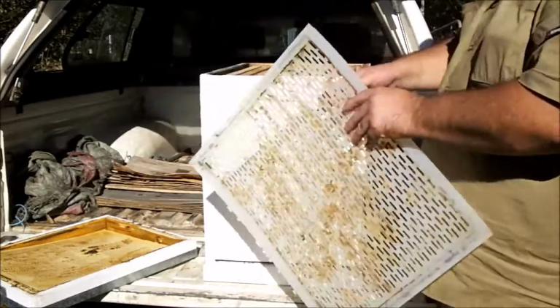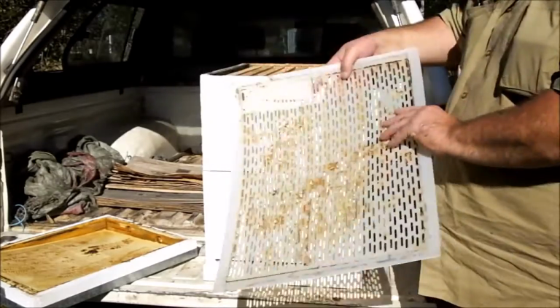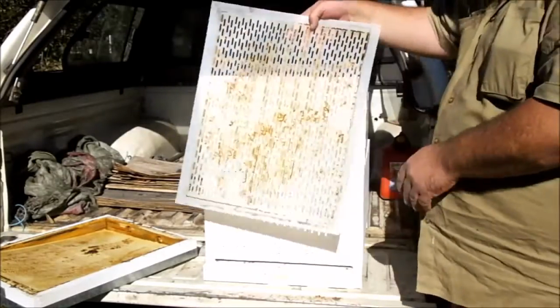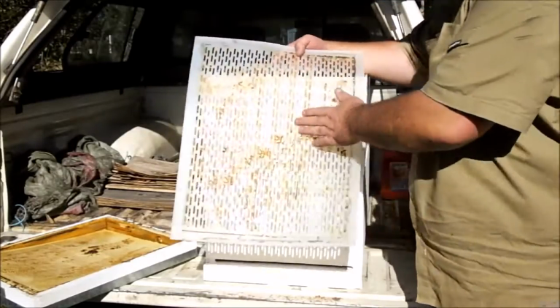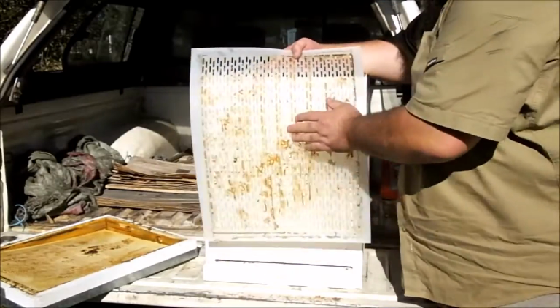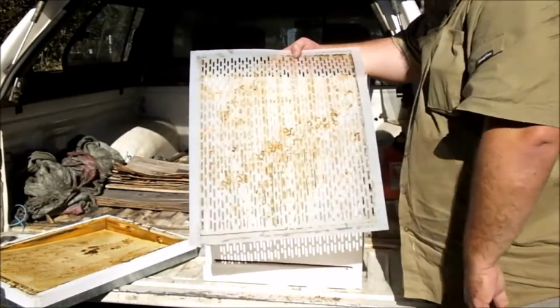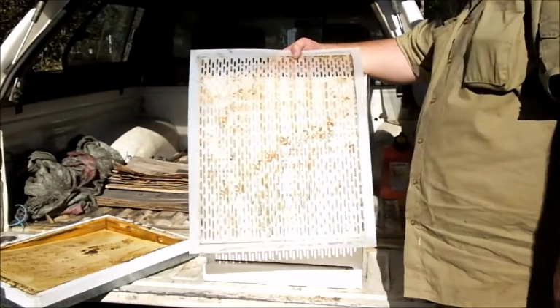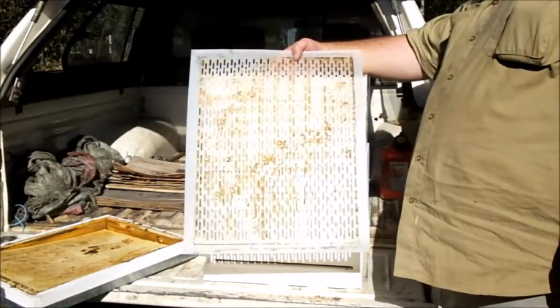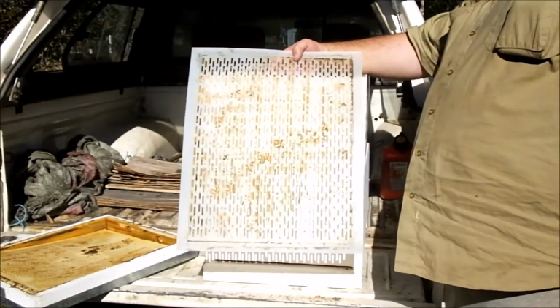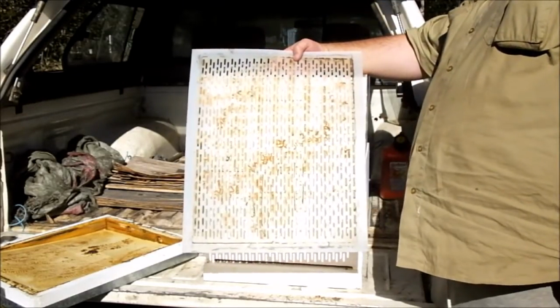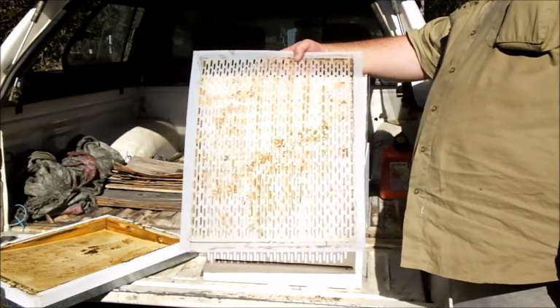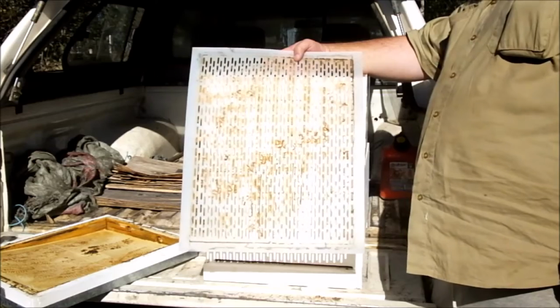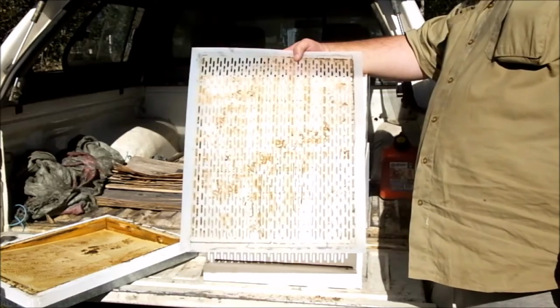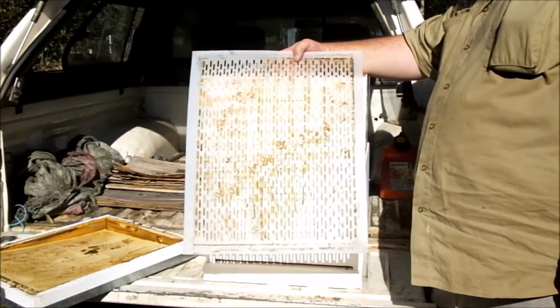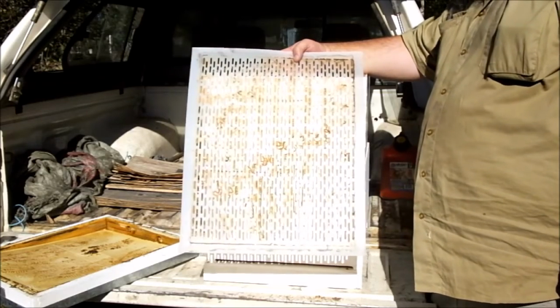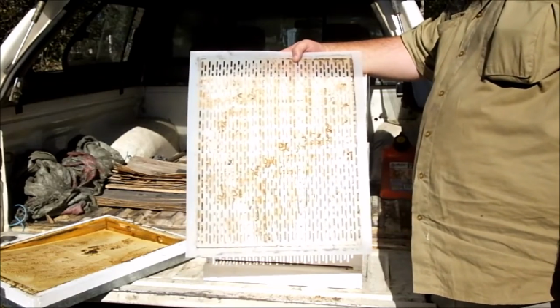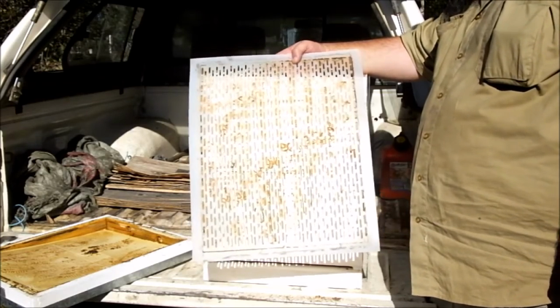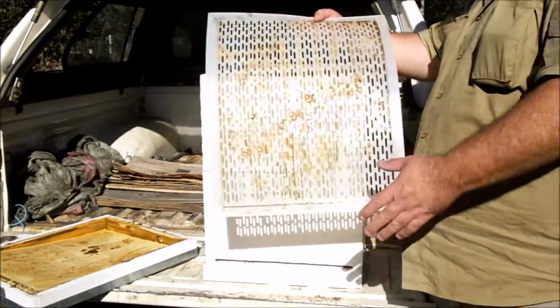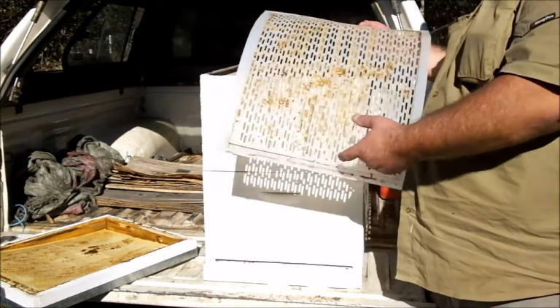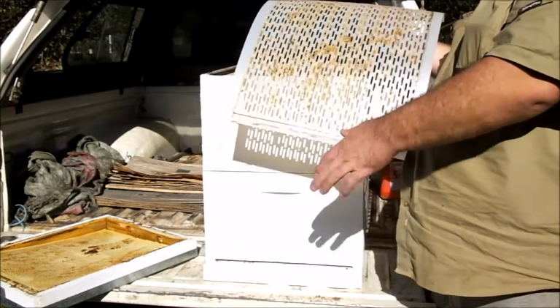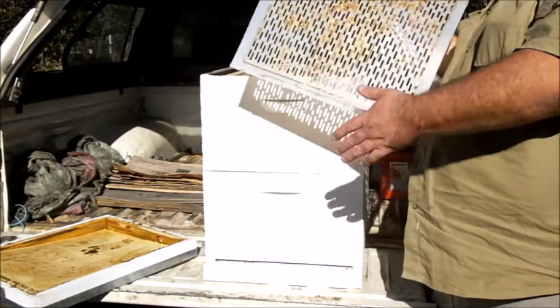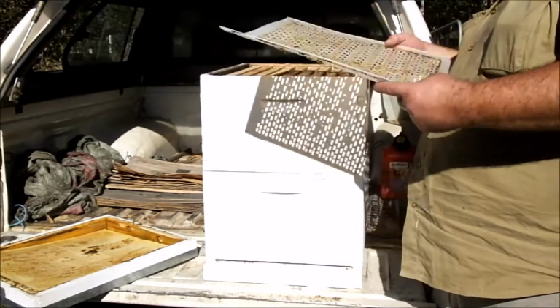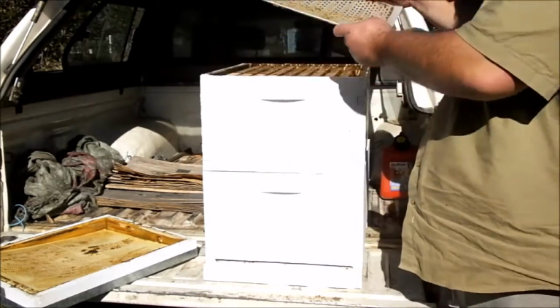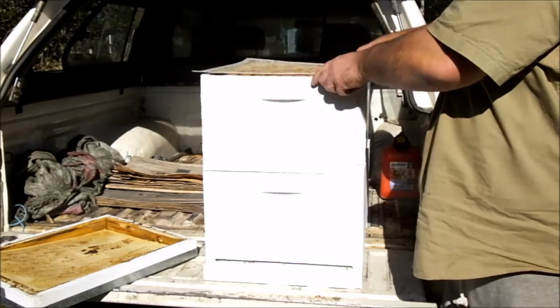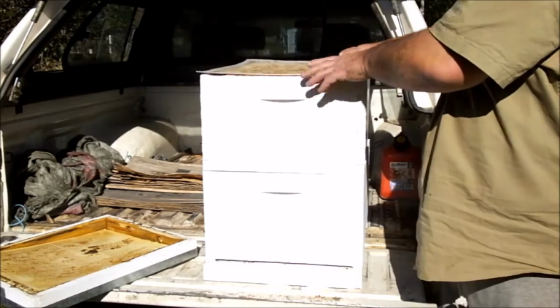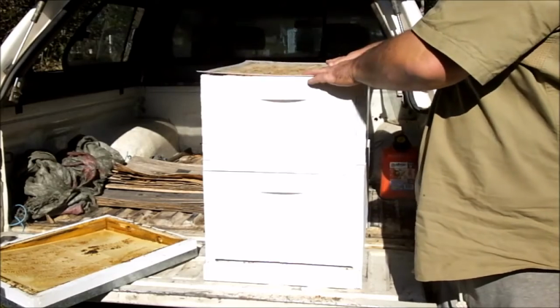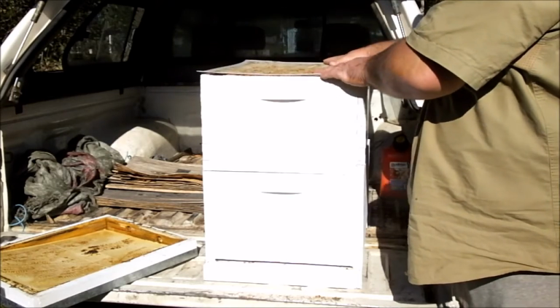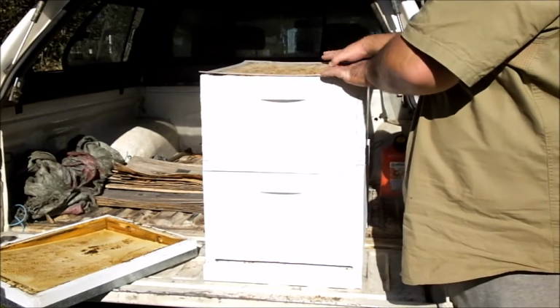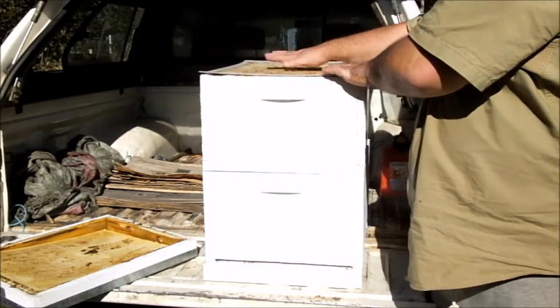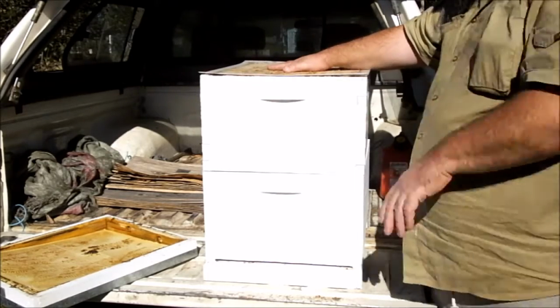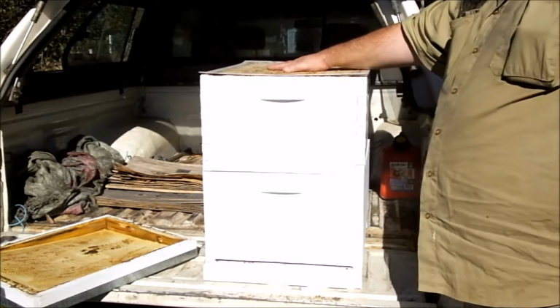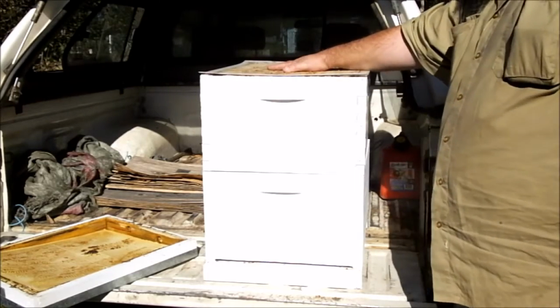Queen excluder — this is a plastic one. You can also get metal ones. I don't generally run queen excluders in my hives. That goes on top, and you'll put a honey super on top of that.